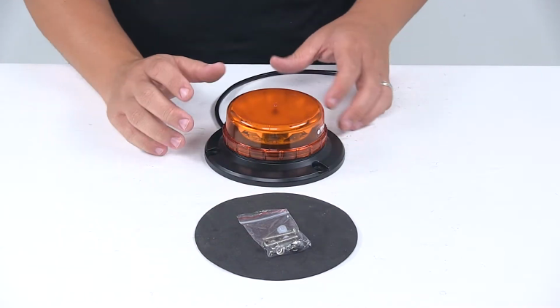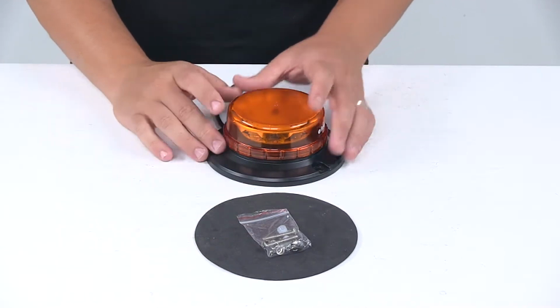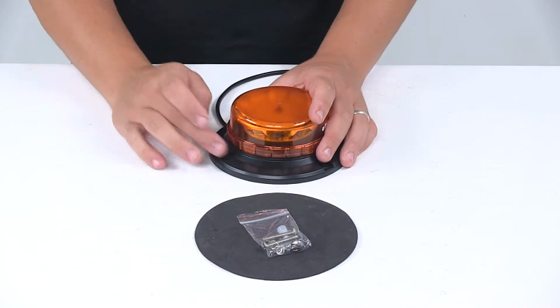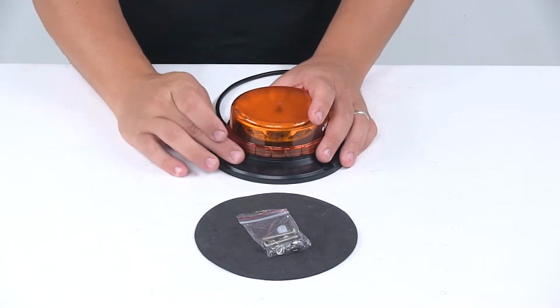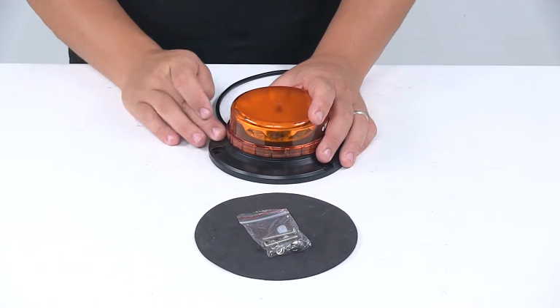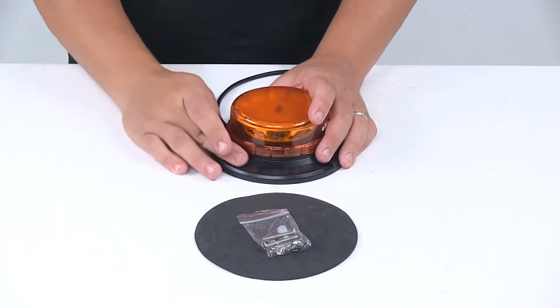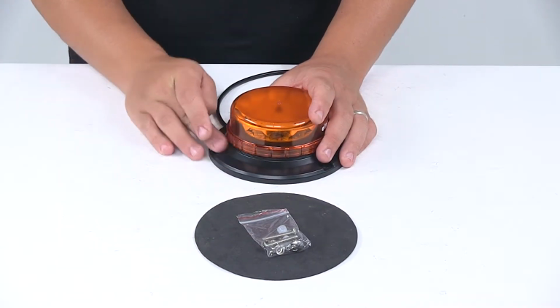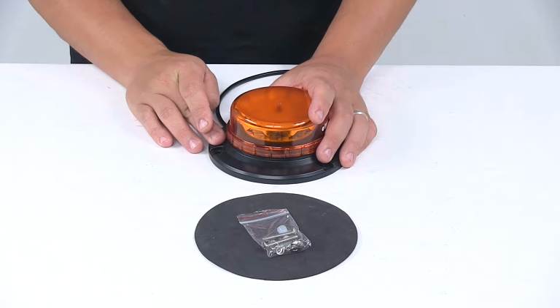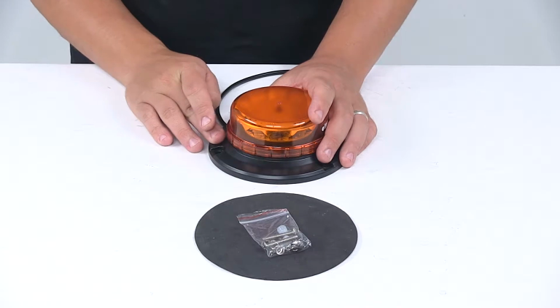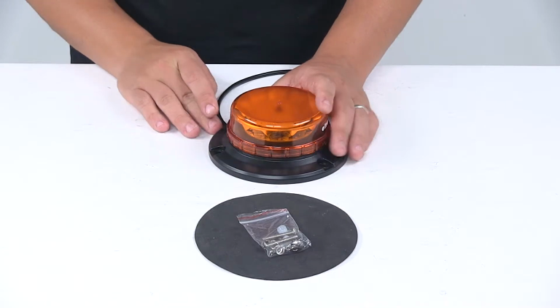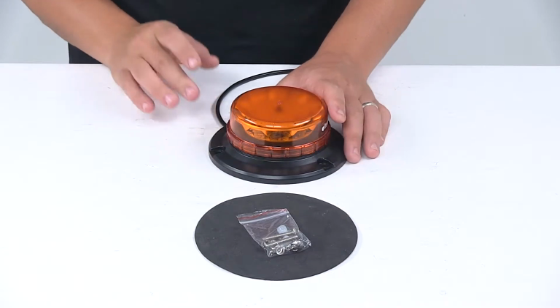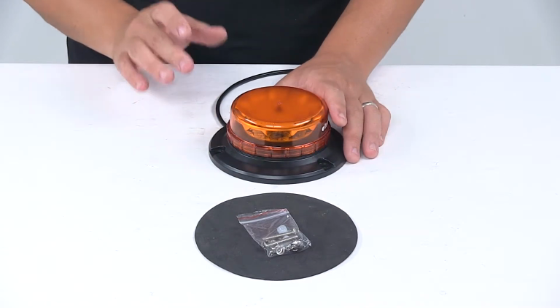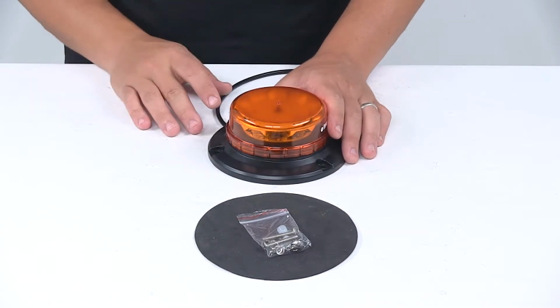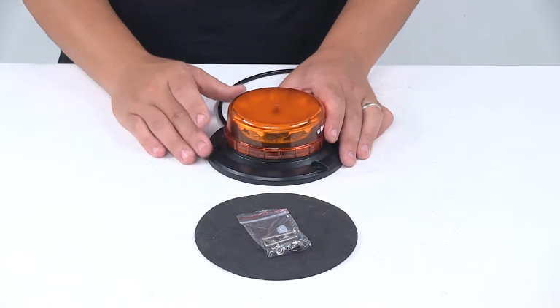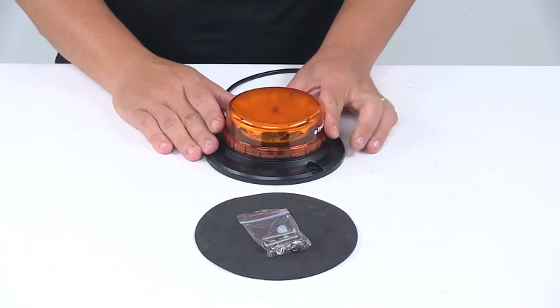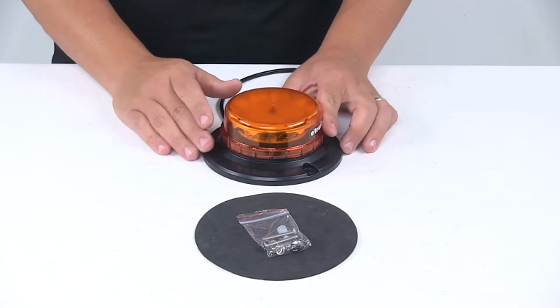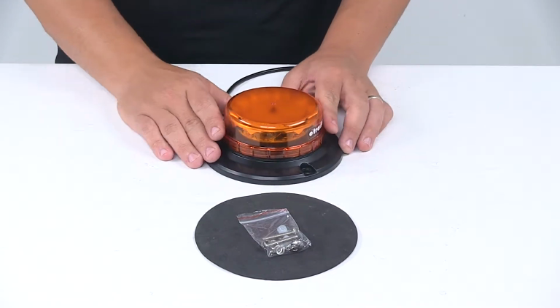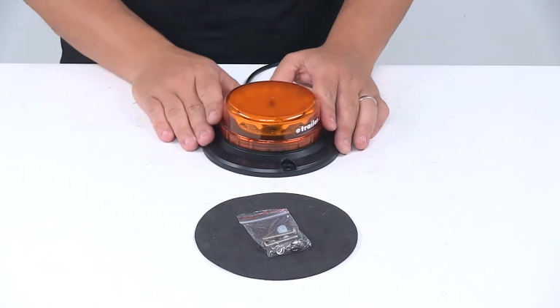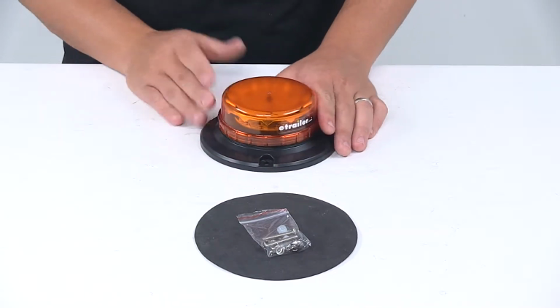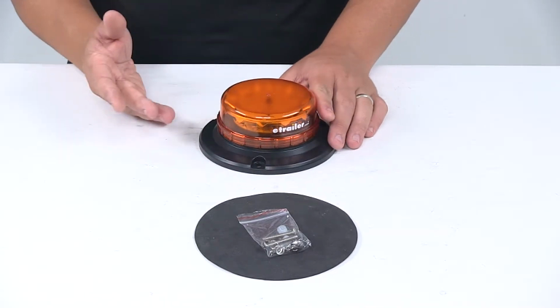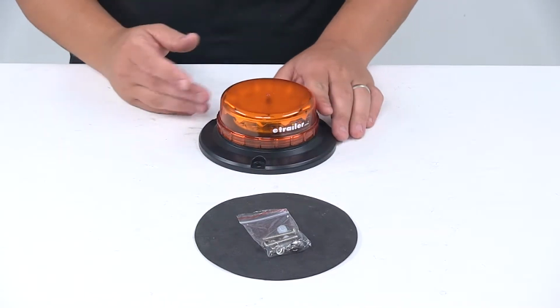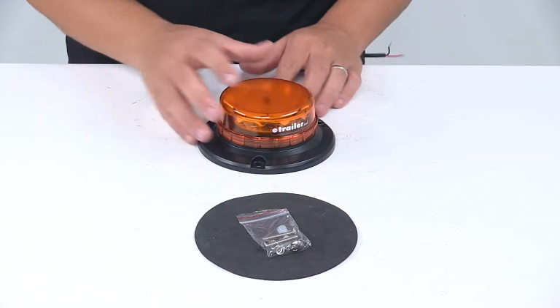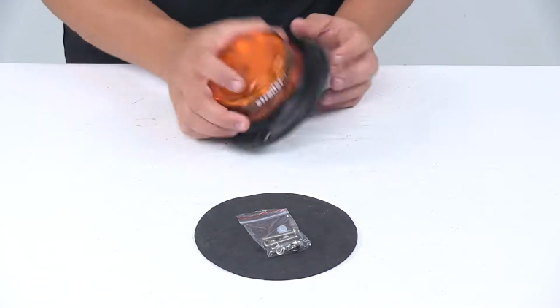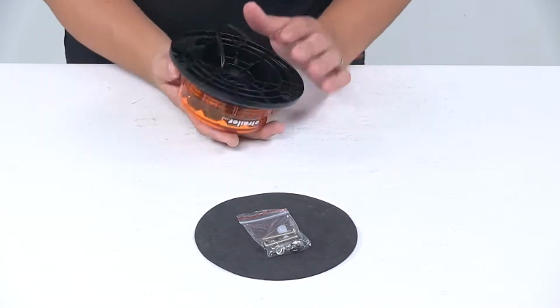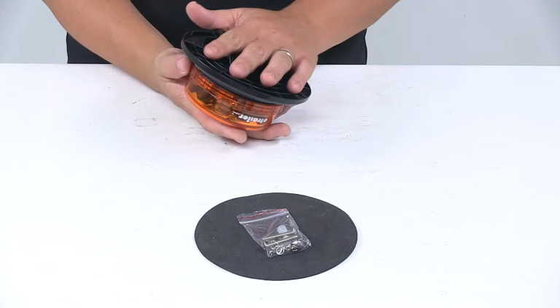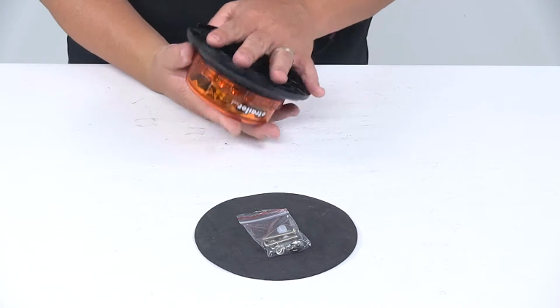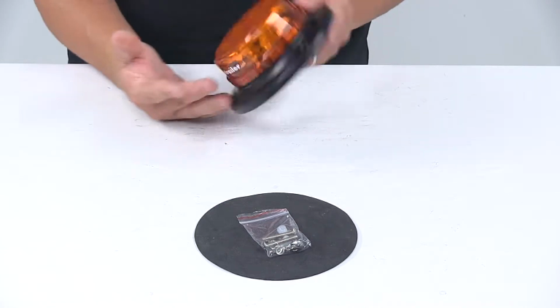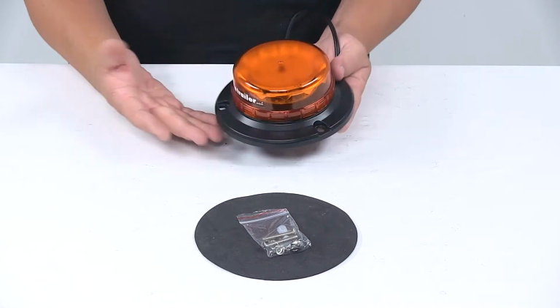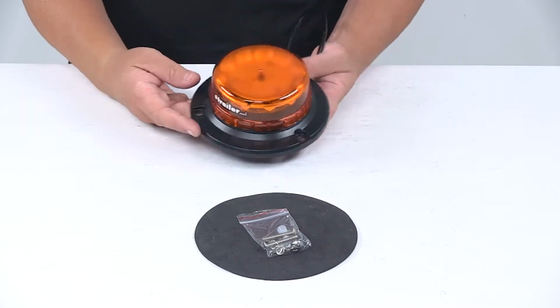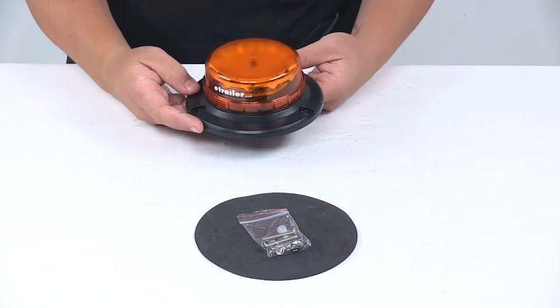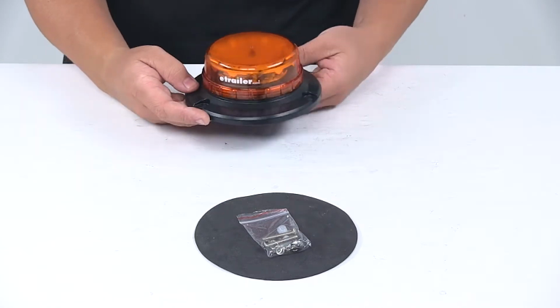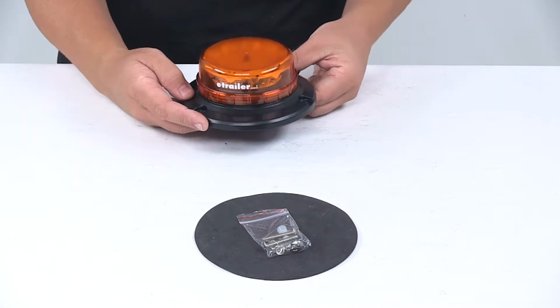It does come with the necessary mounting hardware as well as a foam gasket for installation. That die cast base has a powder coated finish, so it's going to be kept safe from rust and corrosion — and aluminum is already rust and corrosion resistant.